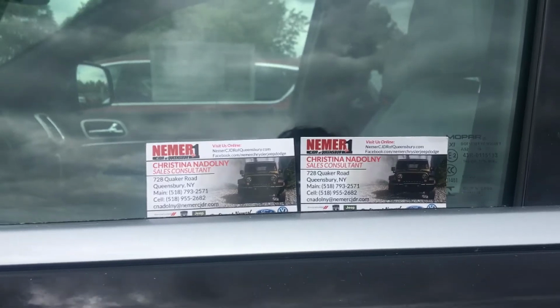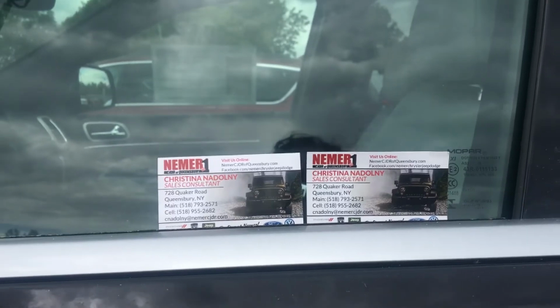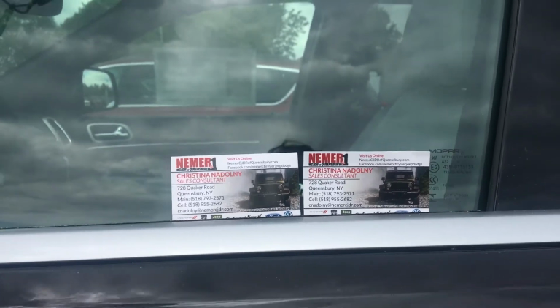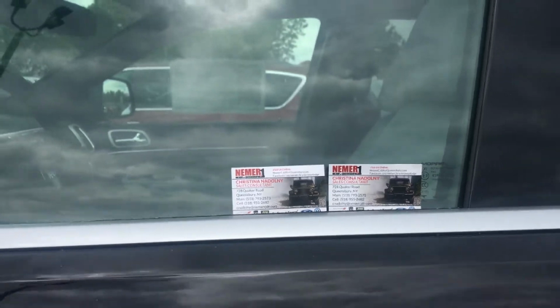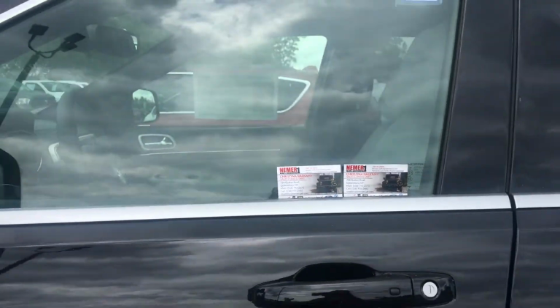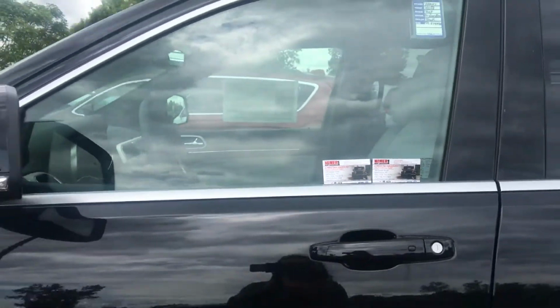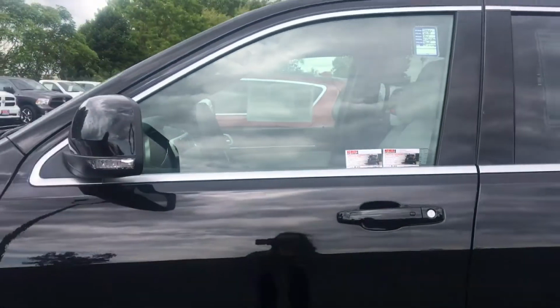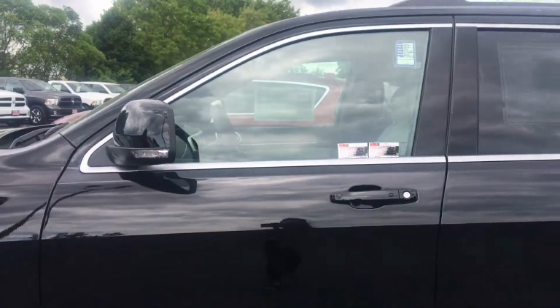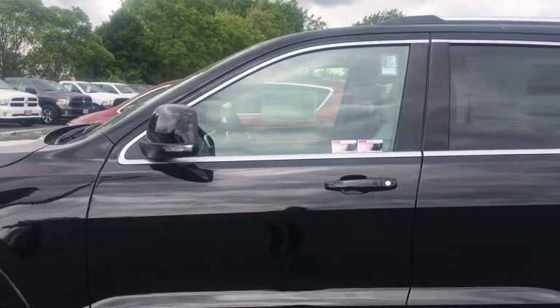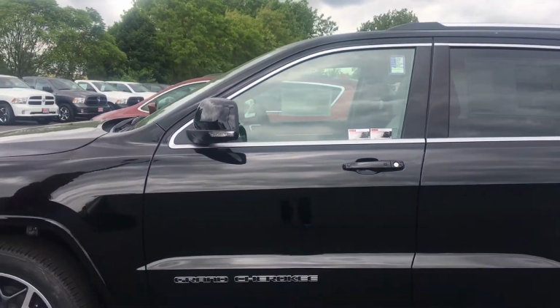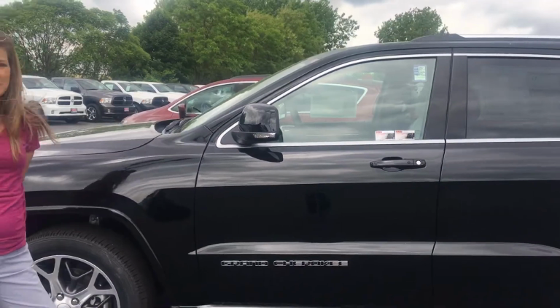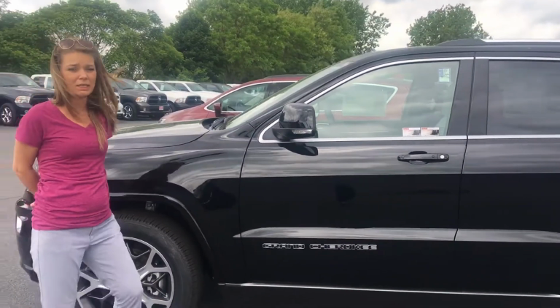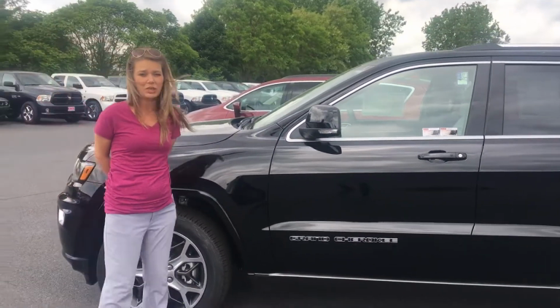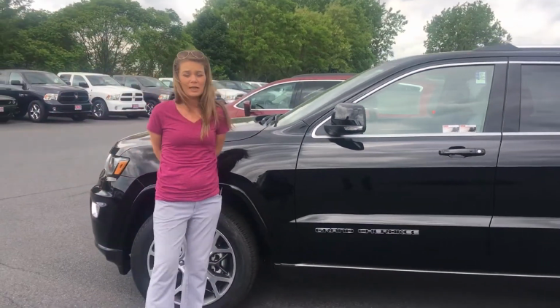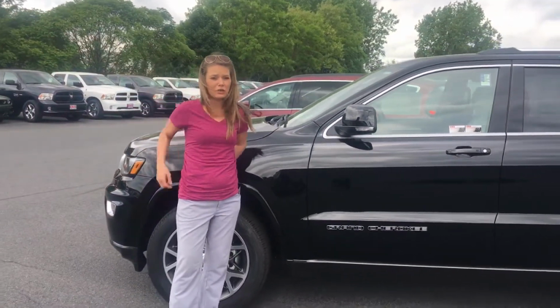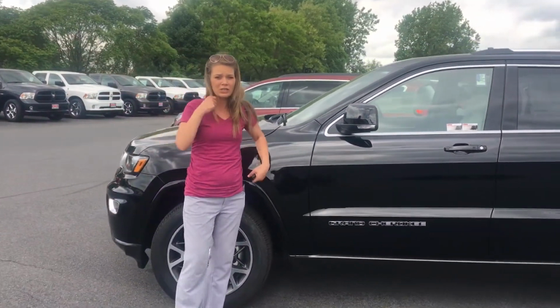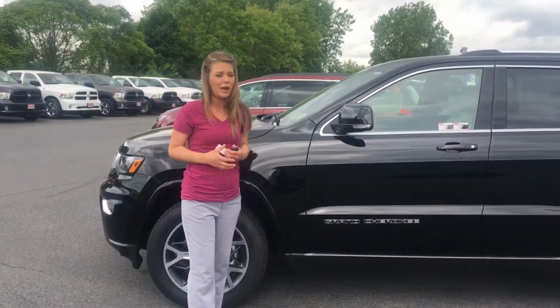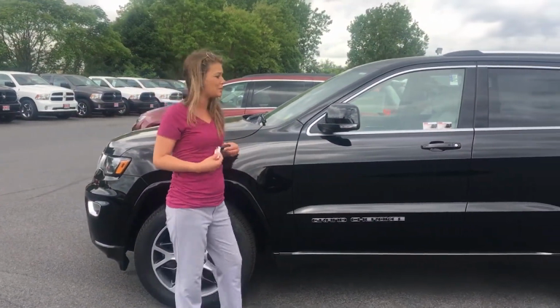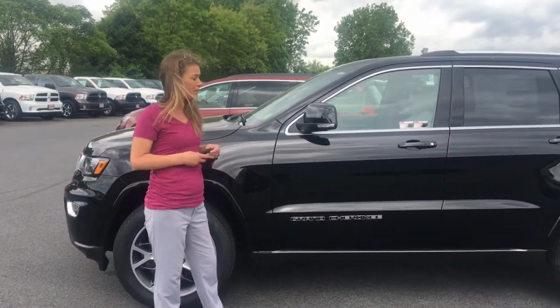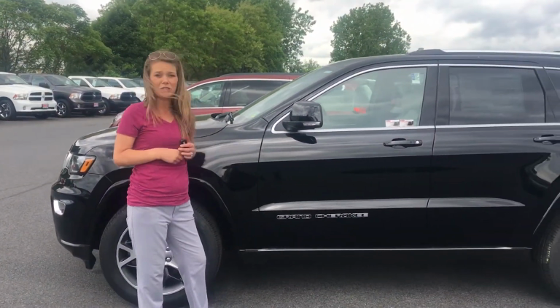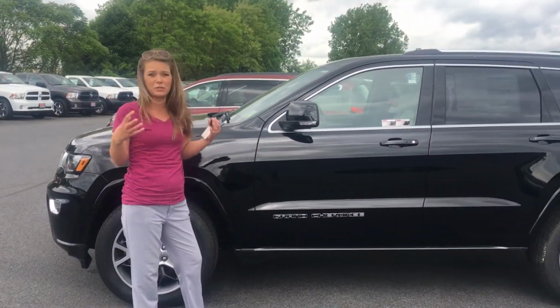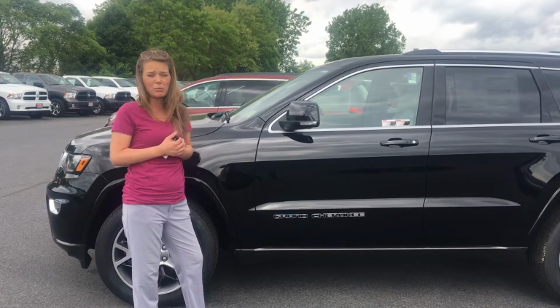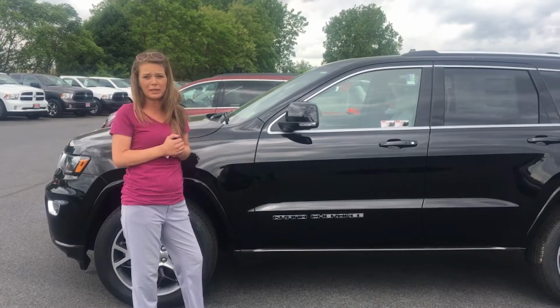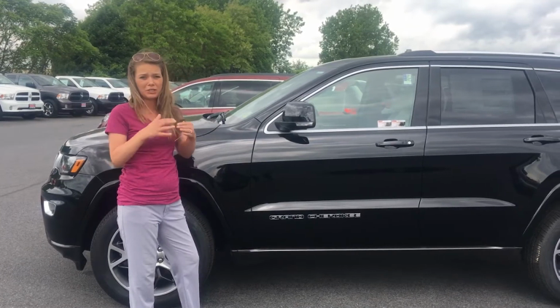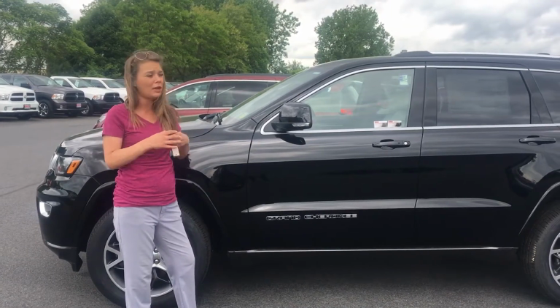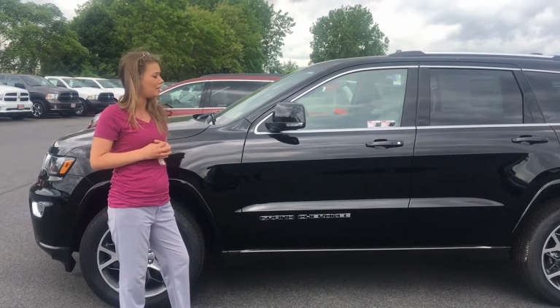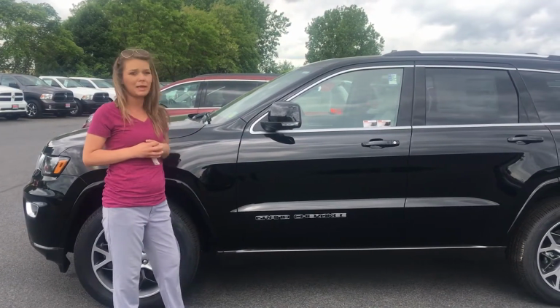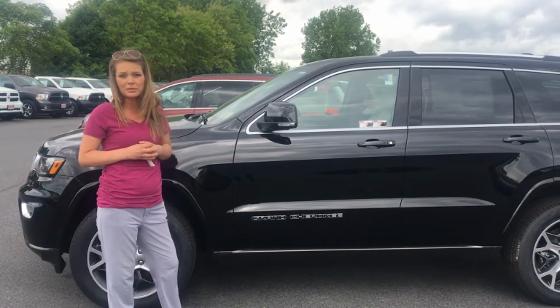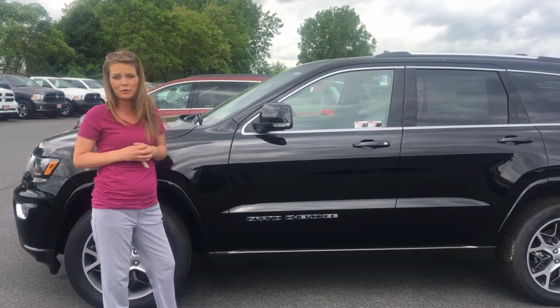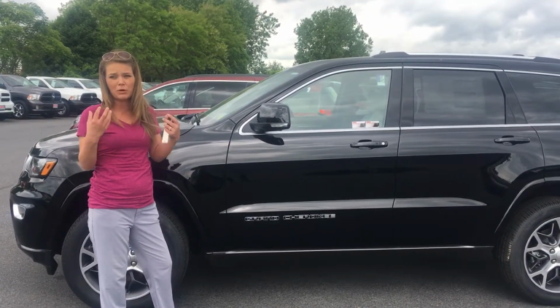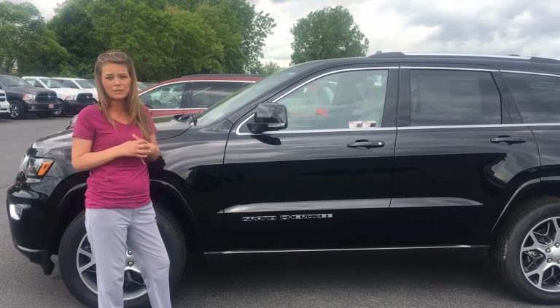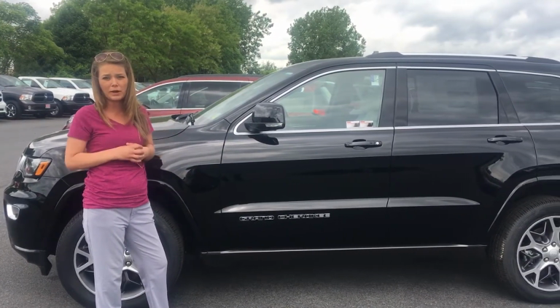Hey everyone, Kristina here at Neymar Chrysler Jeep Dodge Ram of Queensbury. I'd like to show you this 2018 Grand Cherokee Sterling Edition. It's a limited edition — they make so many in this year and then they'll stop making them, so if you don't see one around, it's pretty rare.